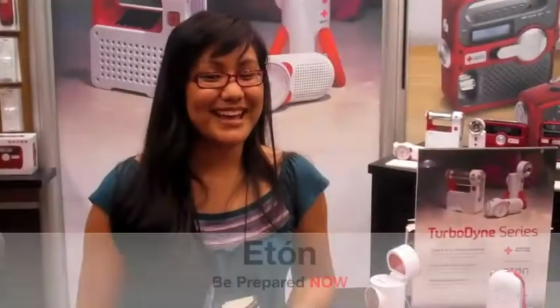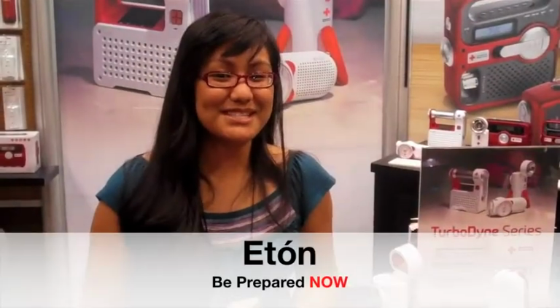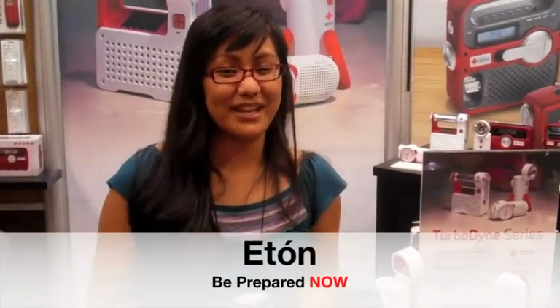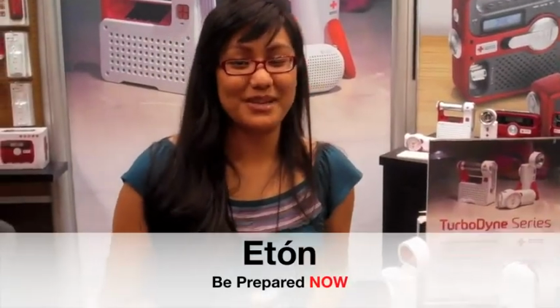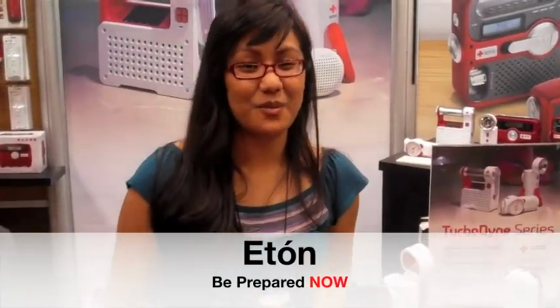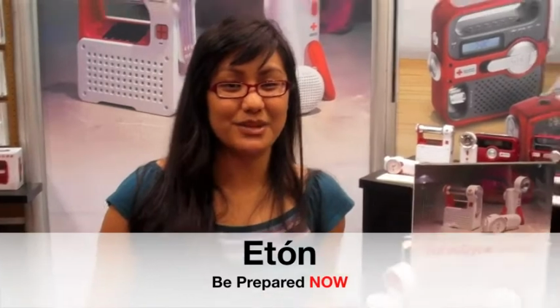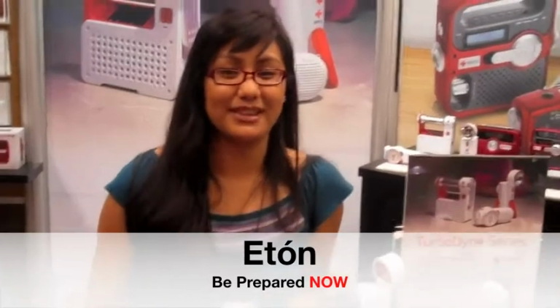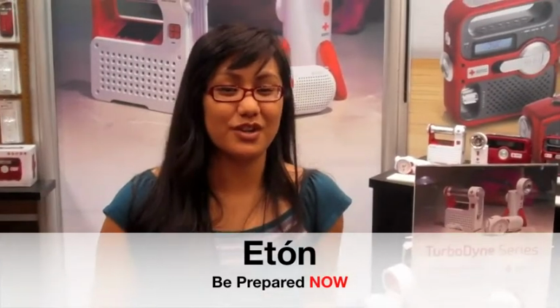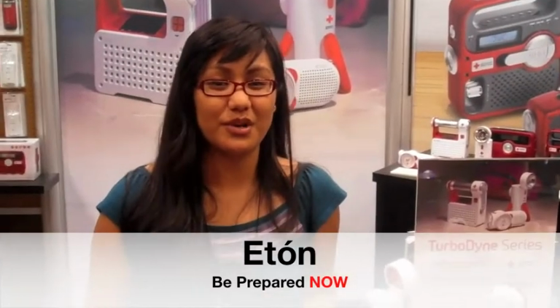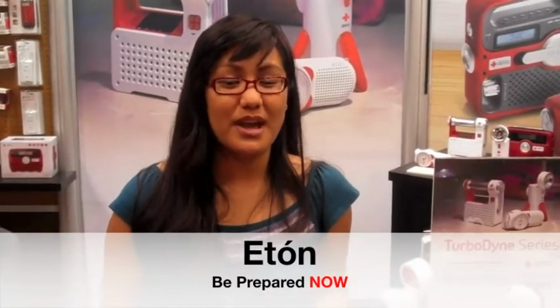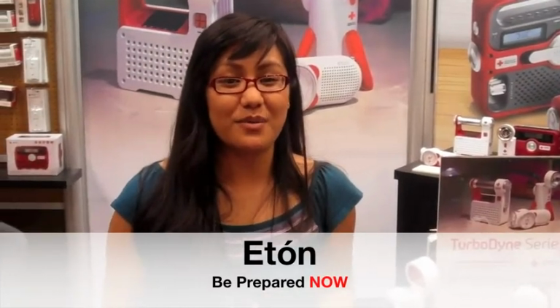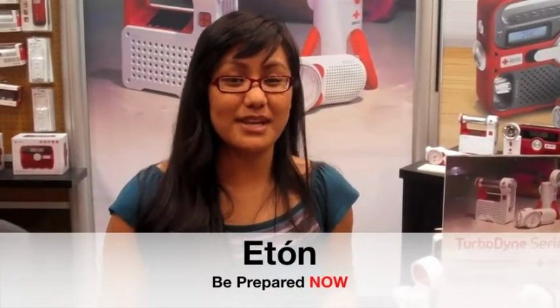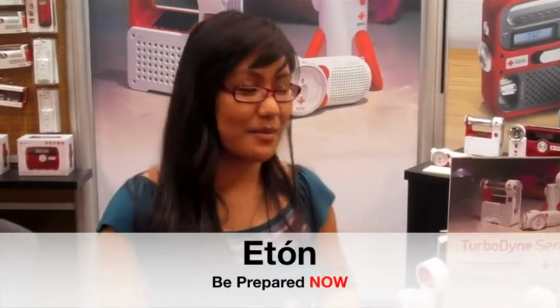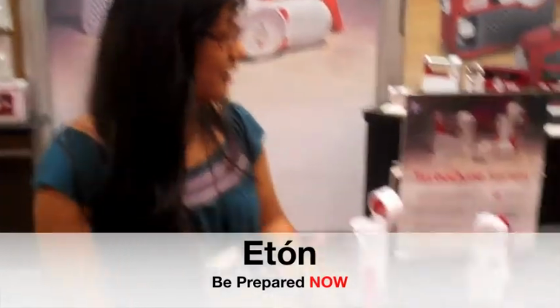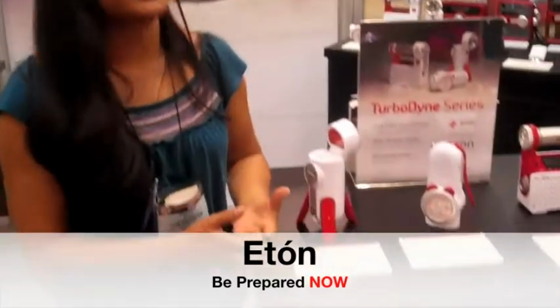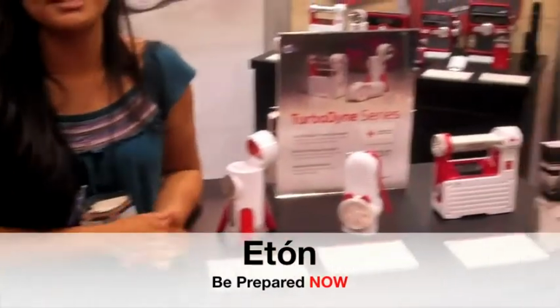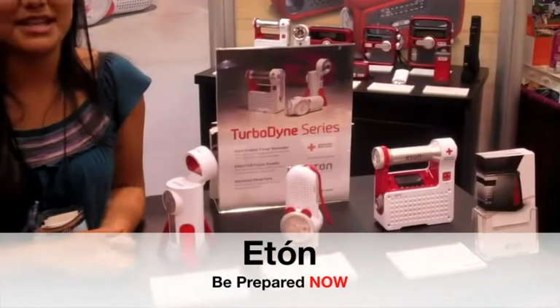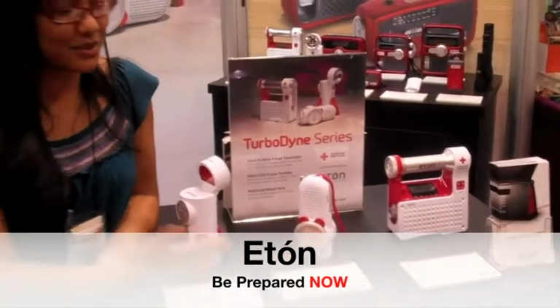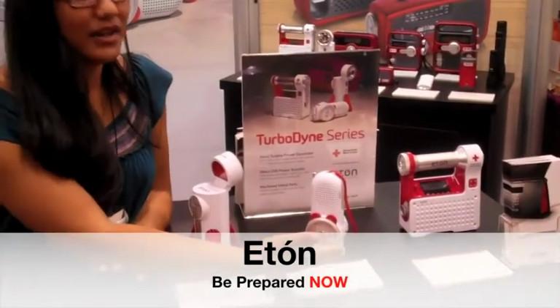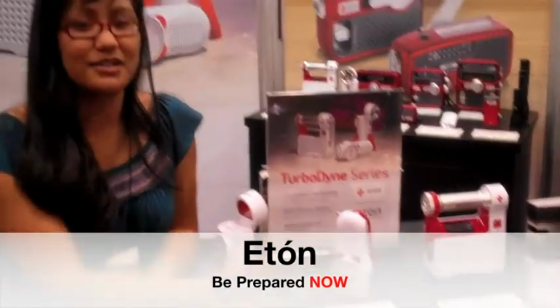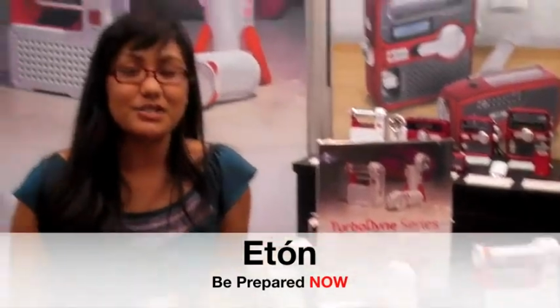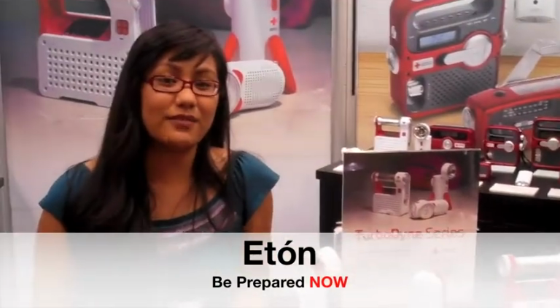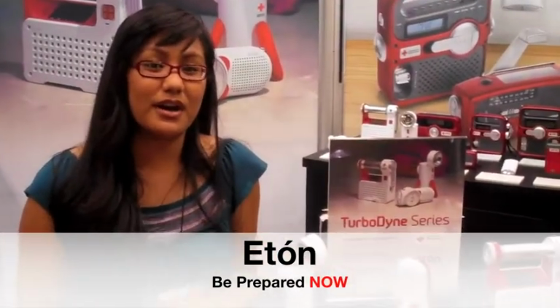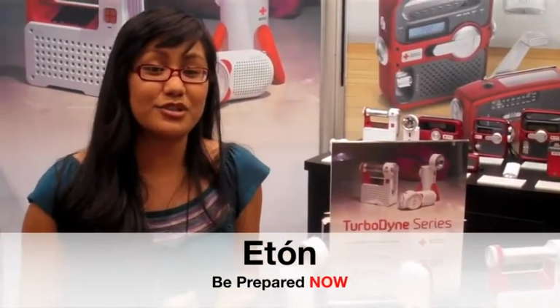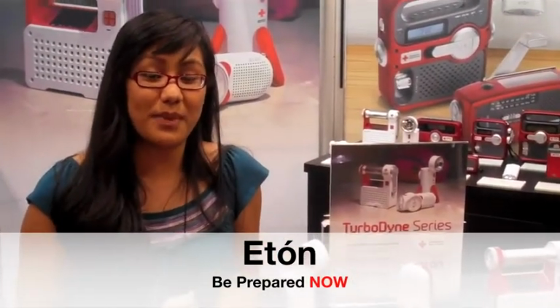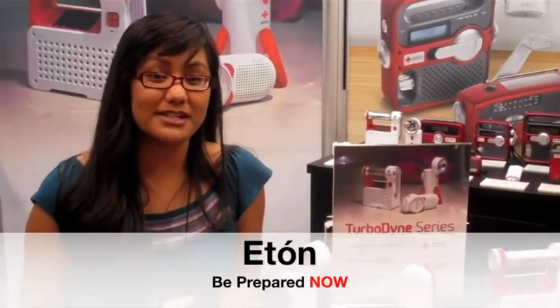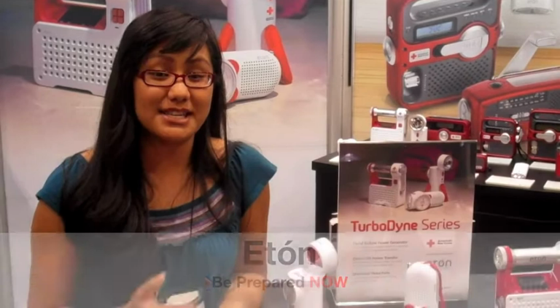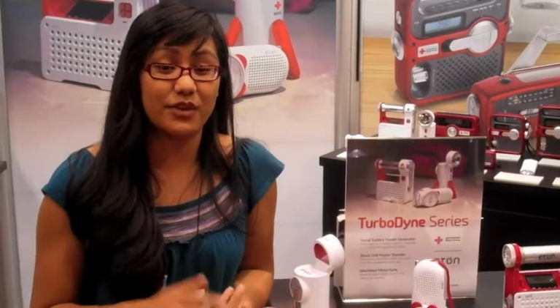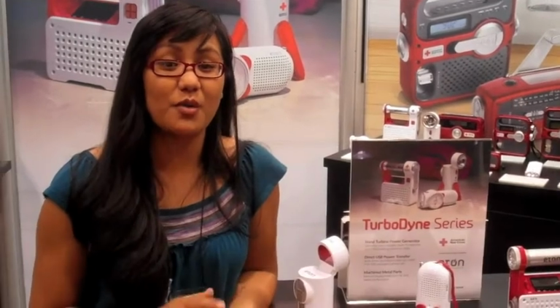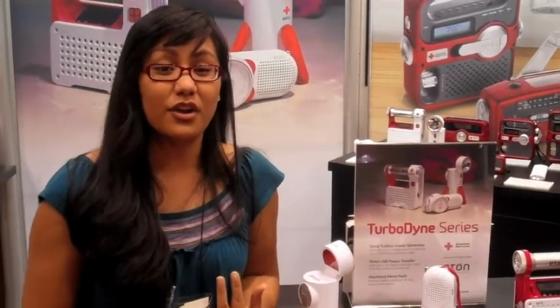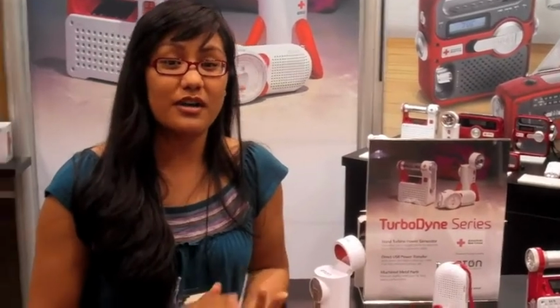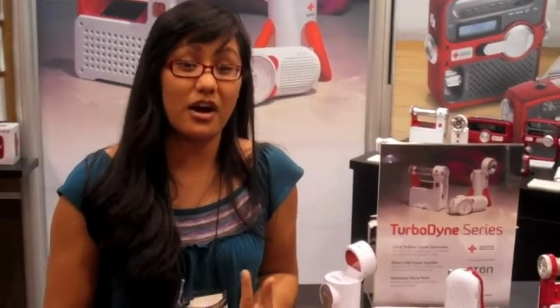Hi, I'm Stephanie Vallejo from Eton Corporation. We're here at the National Hardware Show. Right now we're showcasing our American Red Cross Turbo Dine Series. It has three different lines here, strictly for emergency preparedness and safety for the home, your car, and the office.